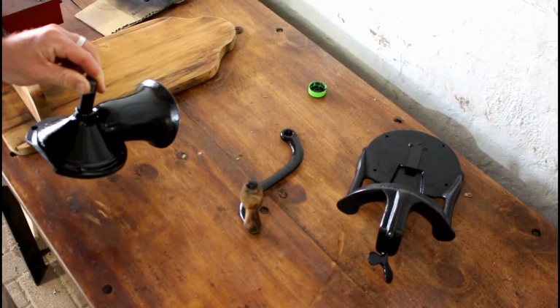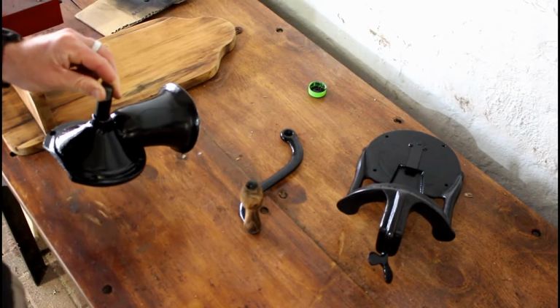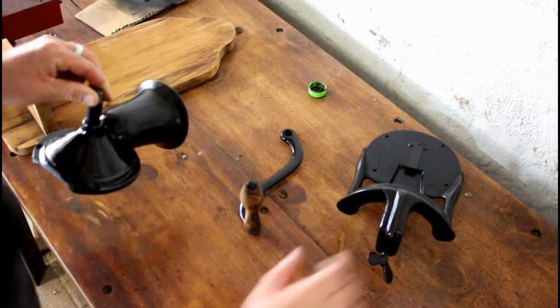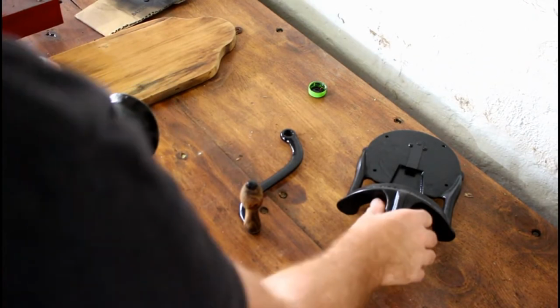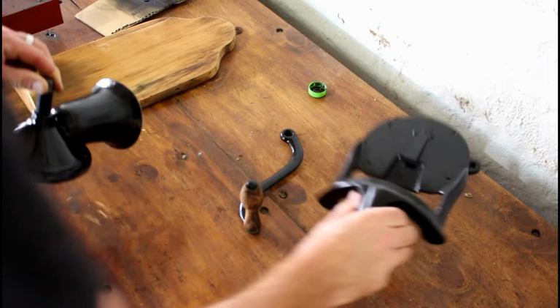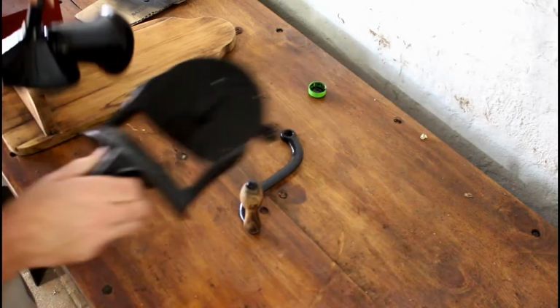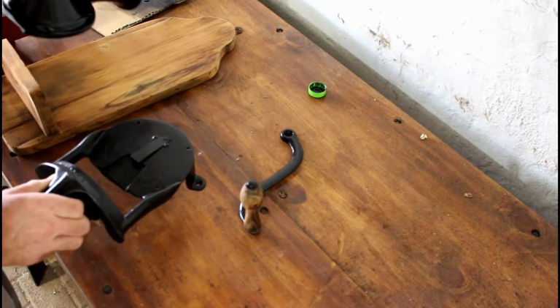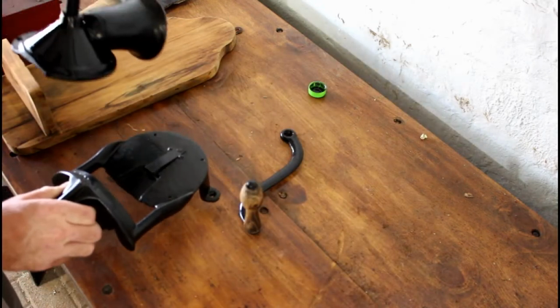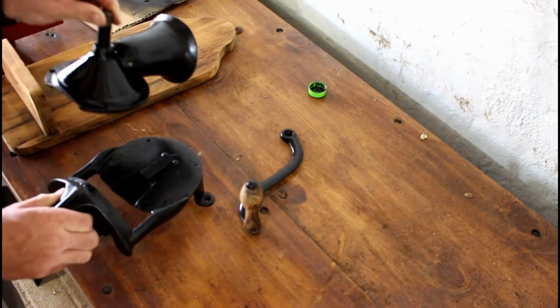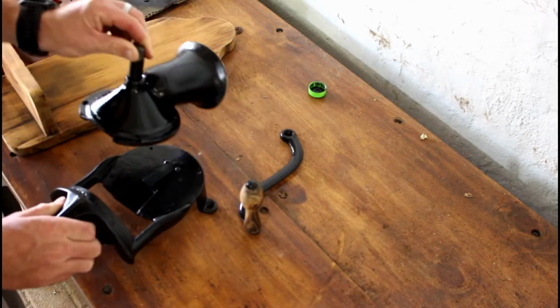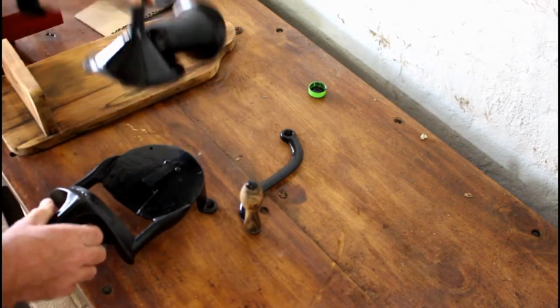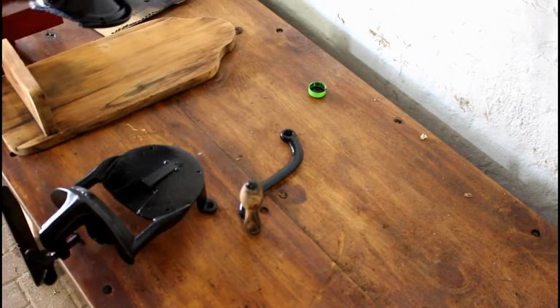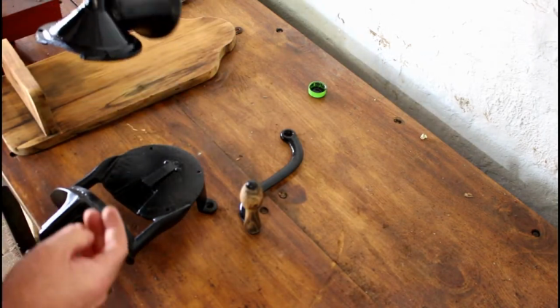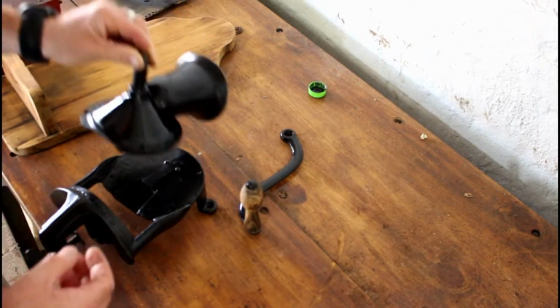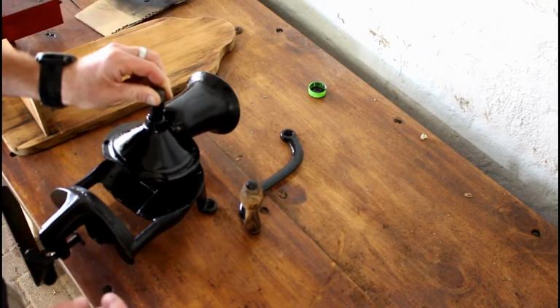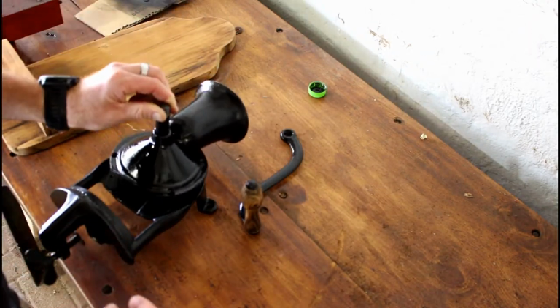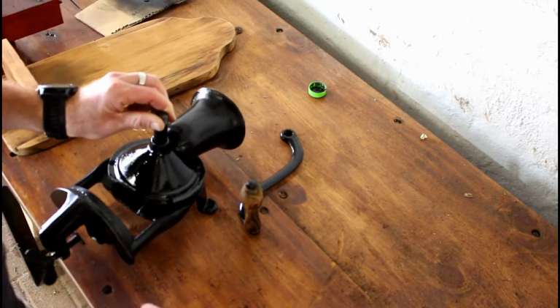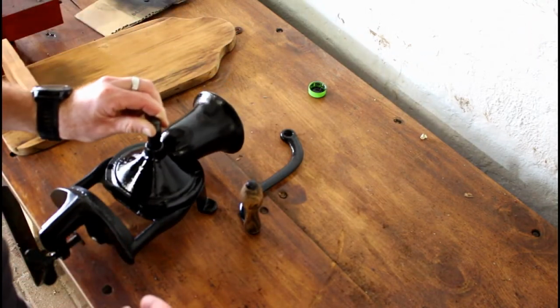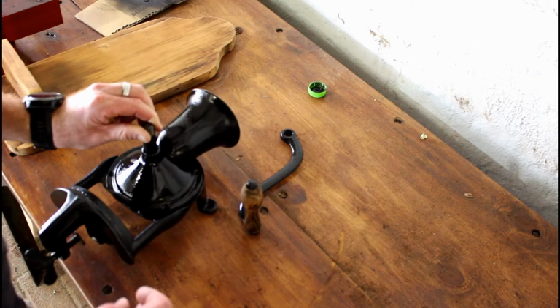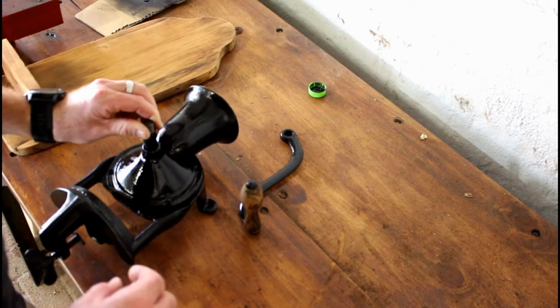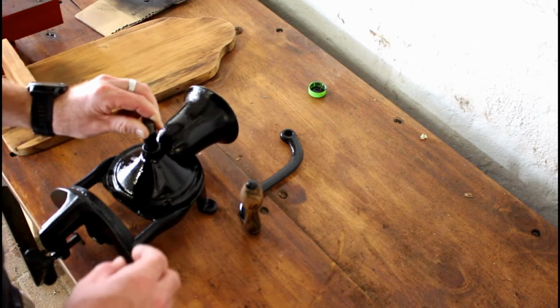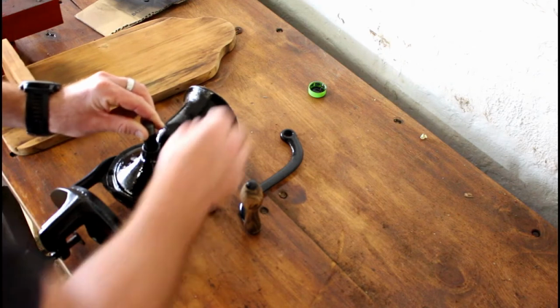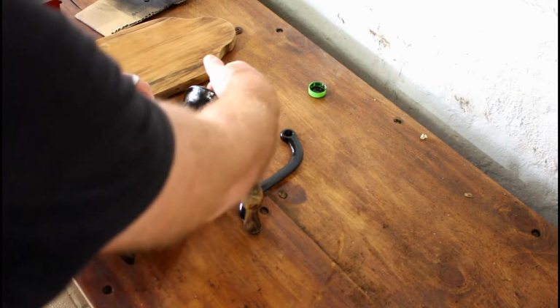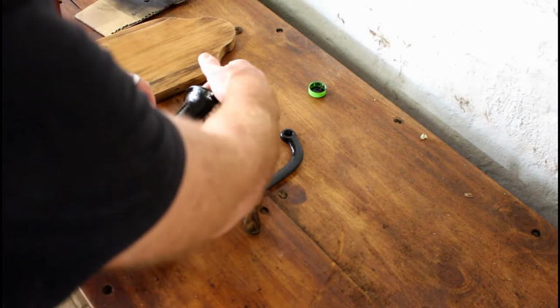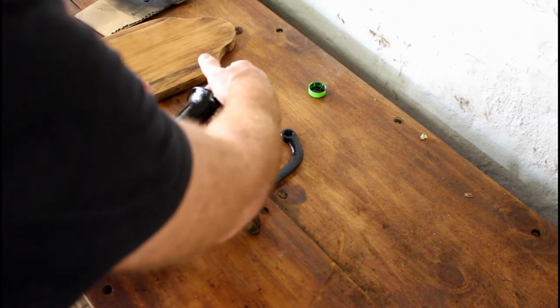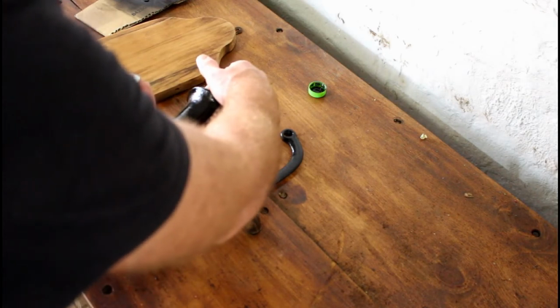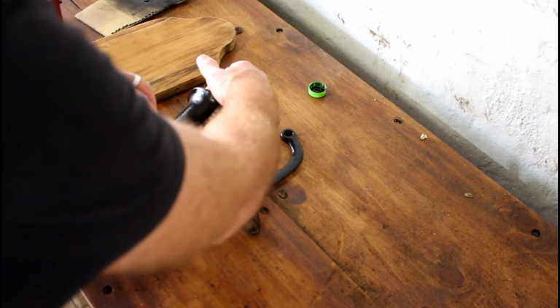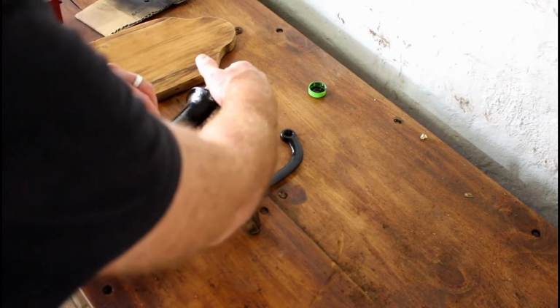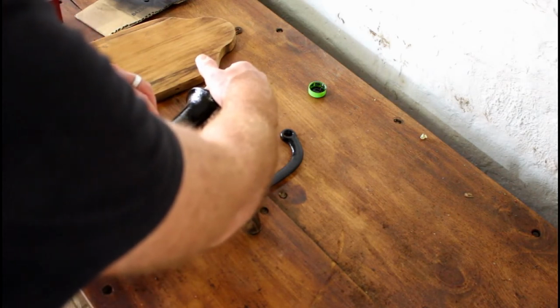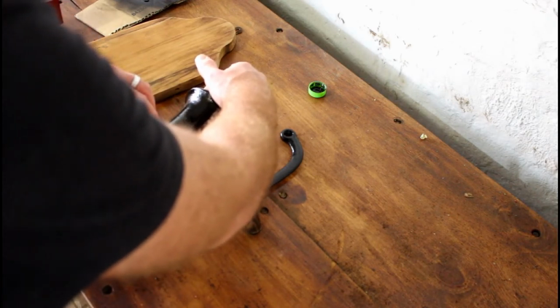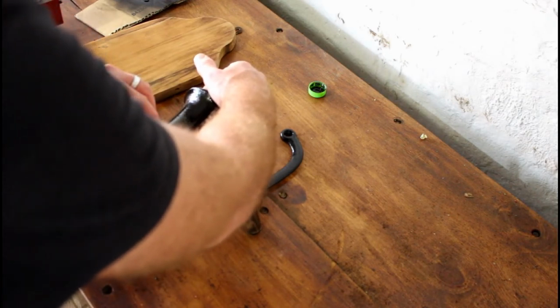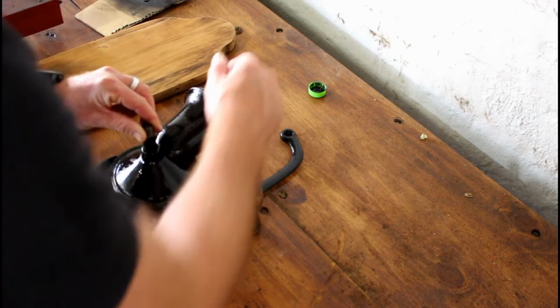After the sanding, it is time to put the whole thing back together. First off, lining up the holes and putting in the screws.